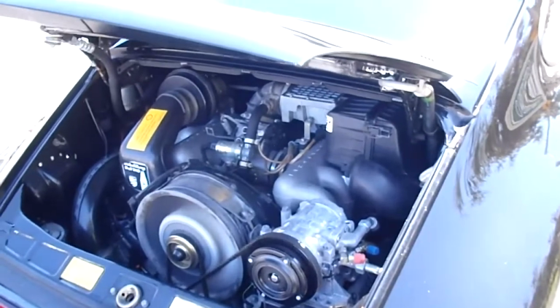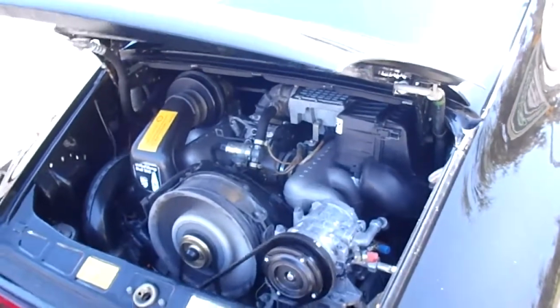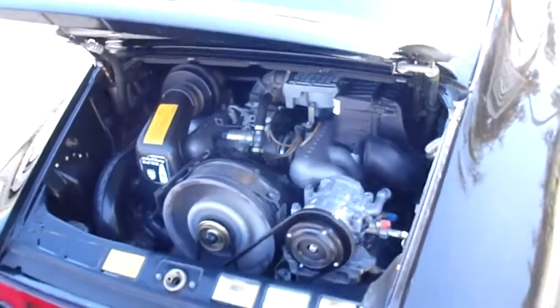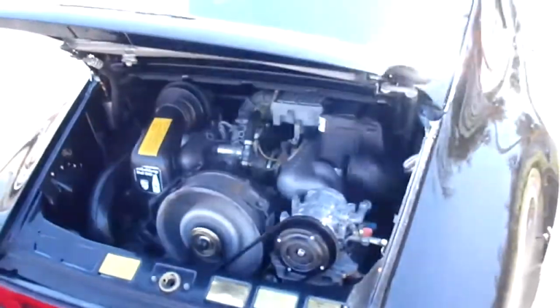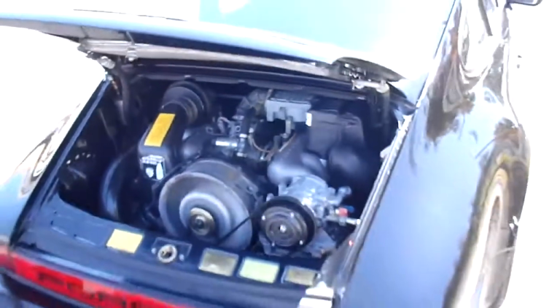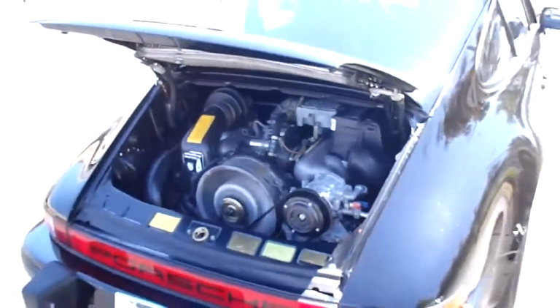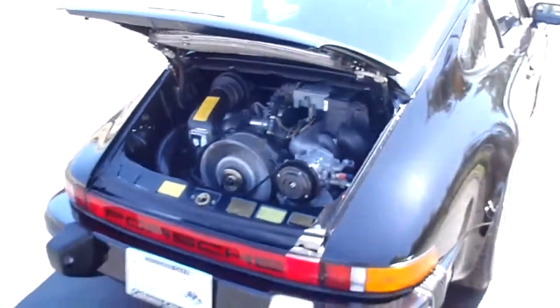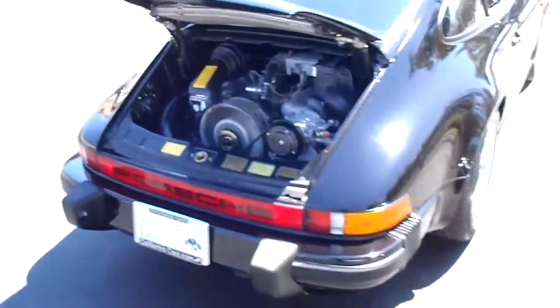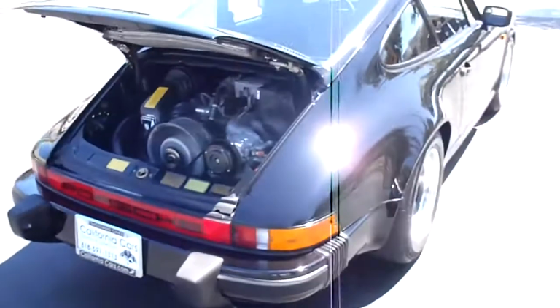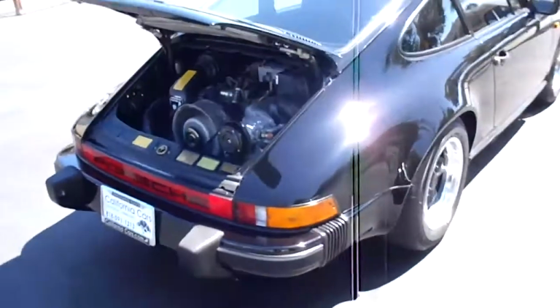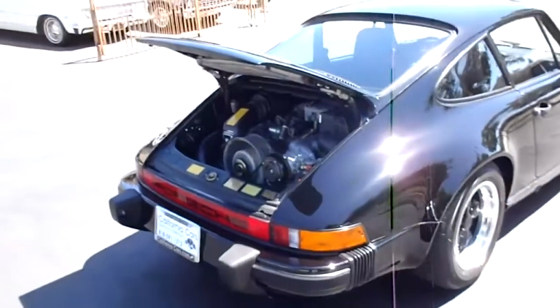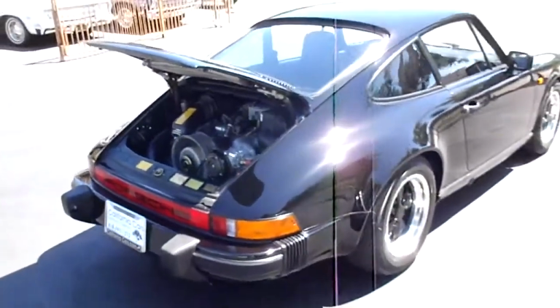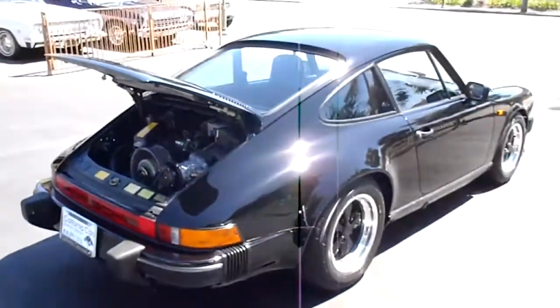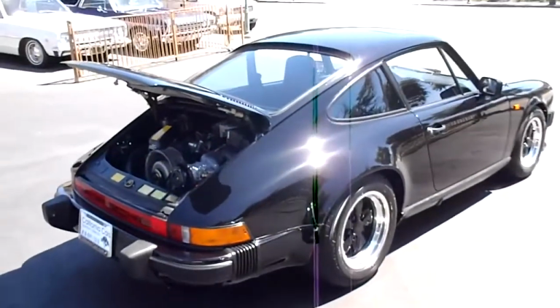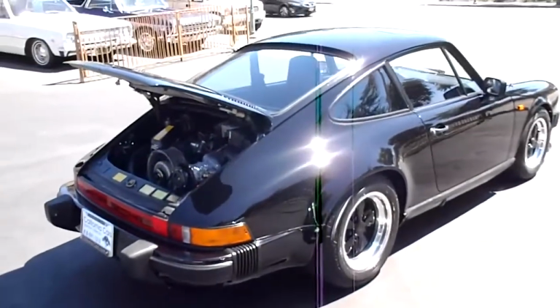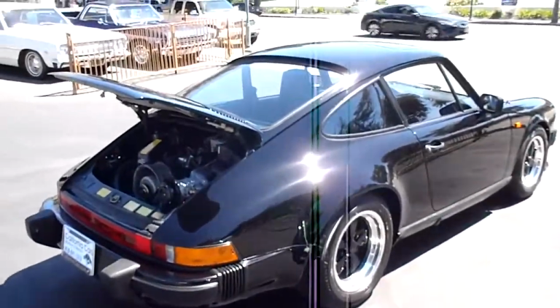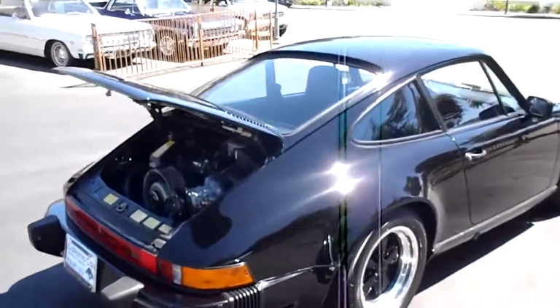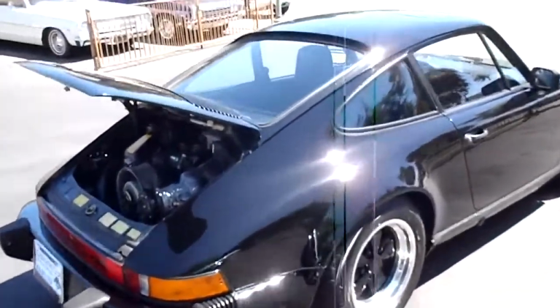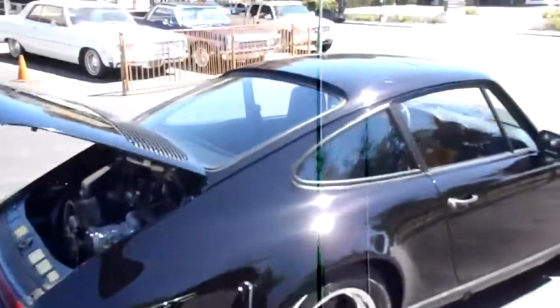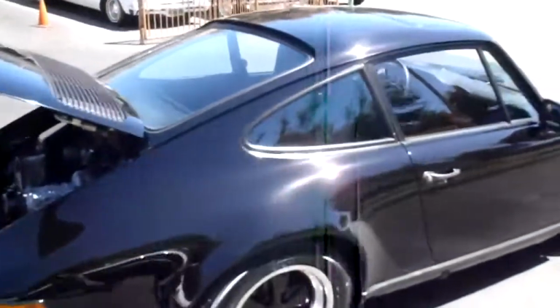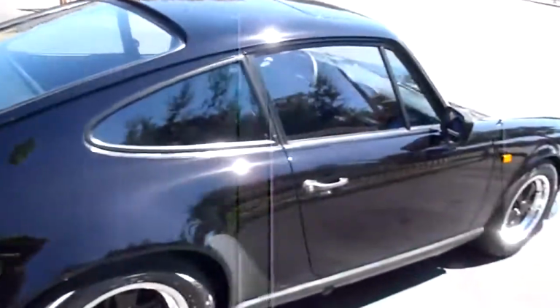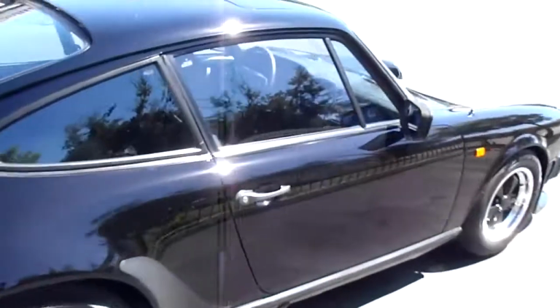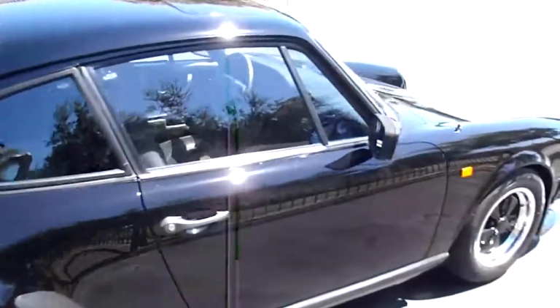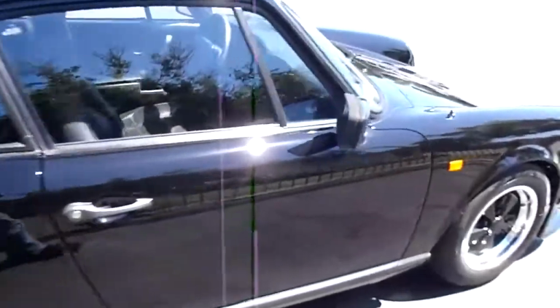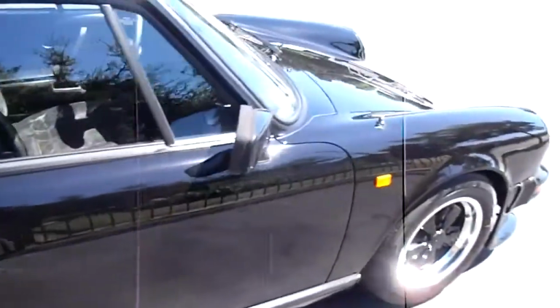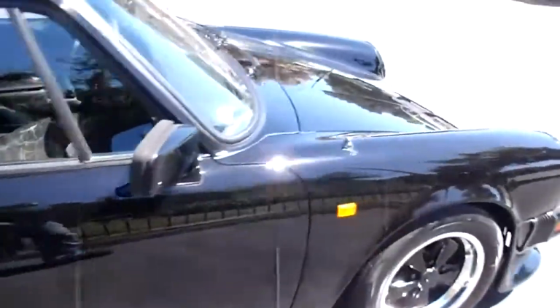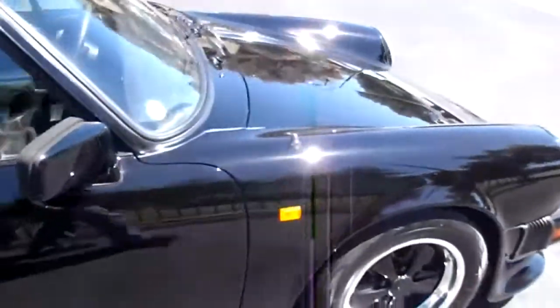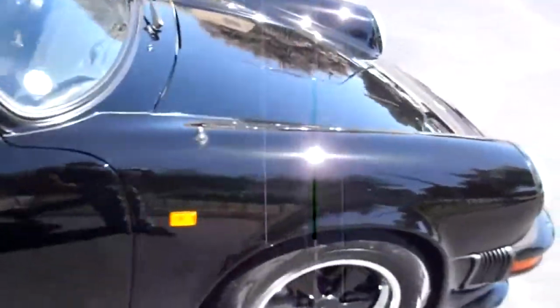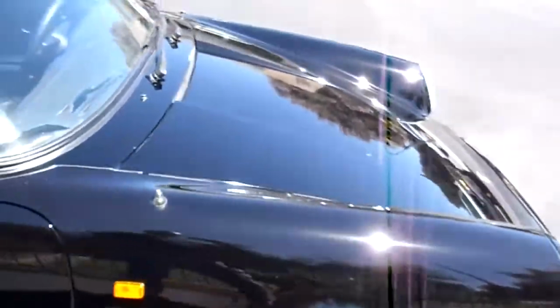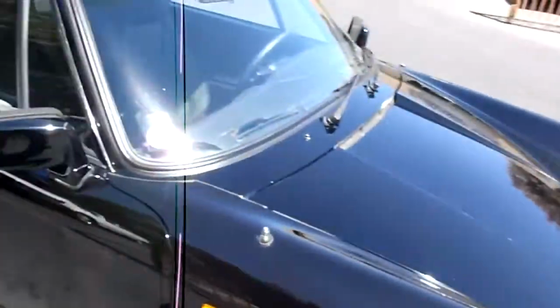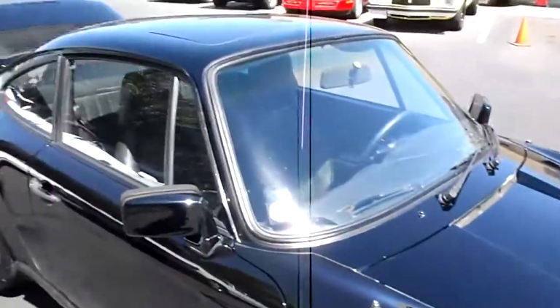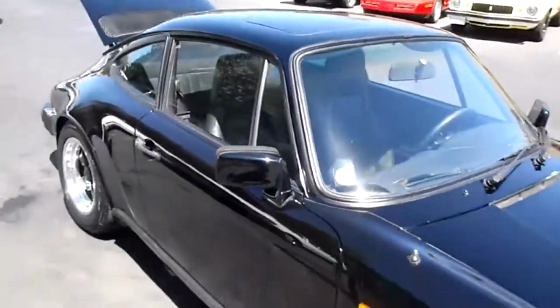If you'd like to see this car in person, come up to California Cars. We're at 389 East Thousand Oaks Boulevard in the city of Thousand Oaks. Our phone number is 818-591-1313. You can speak to myself, Rich, or Gary.